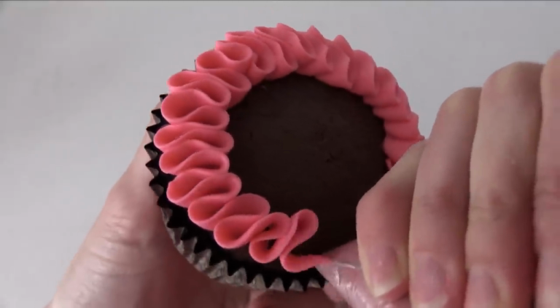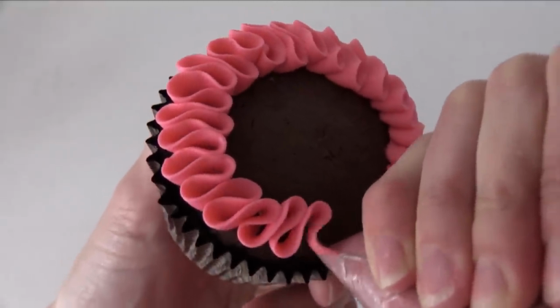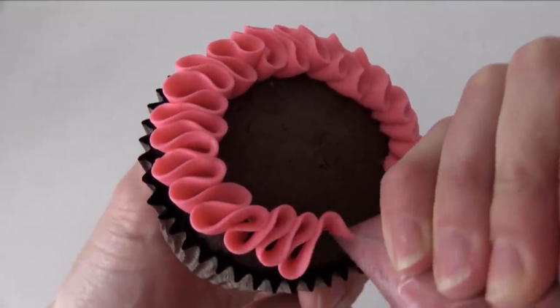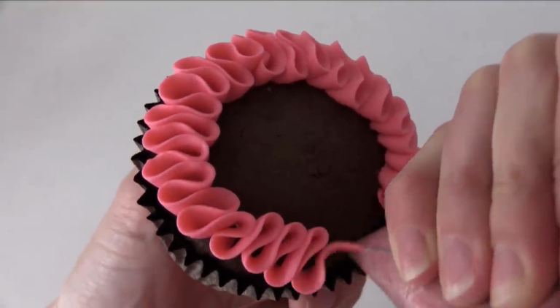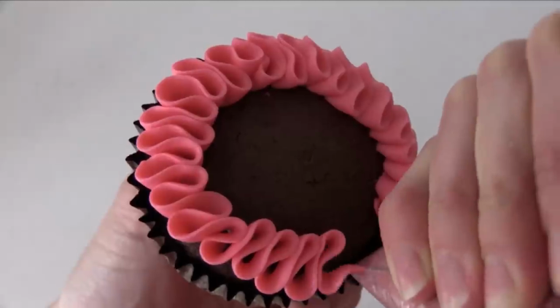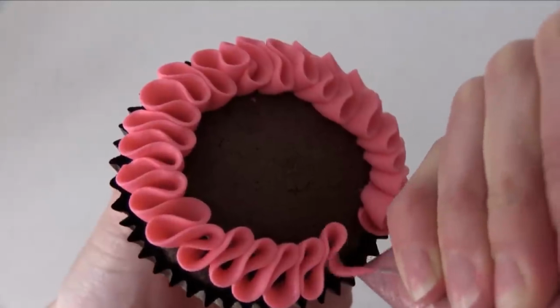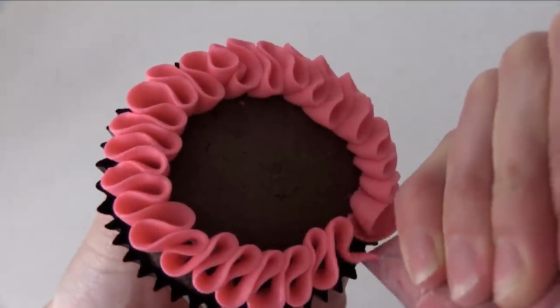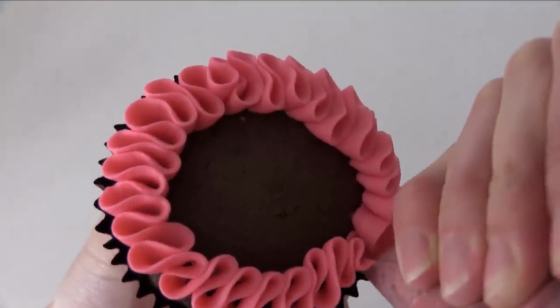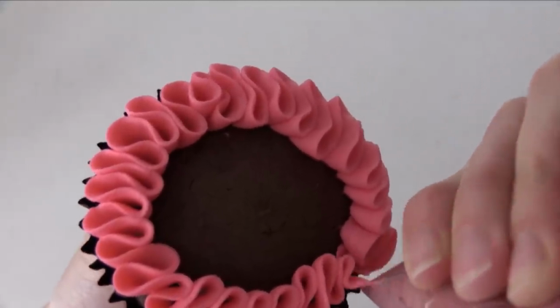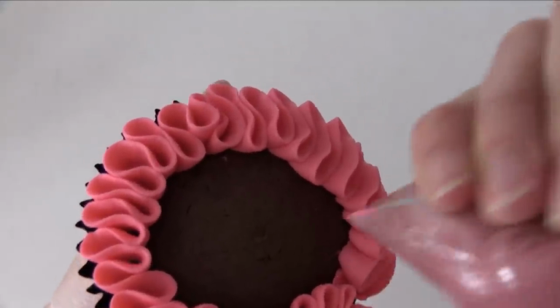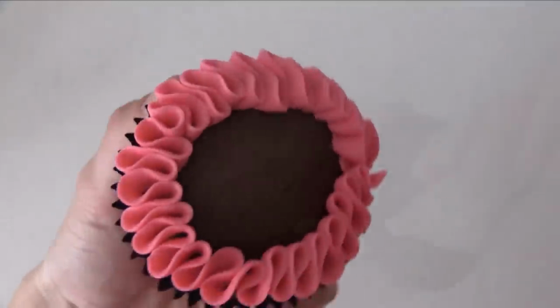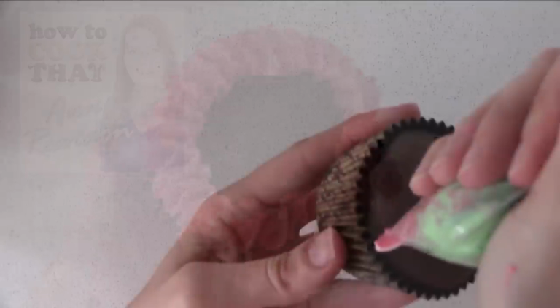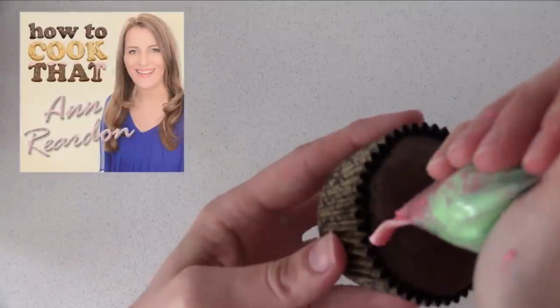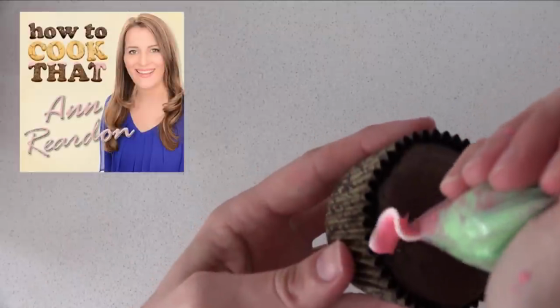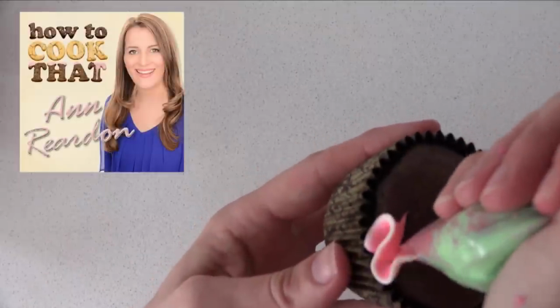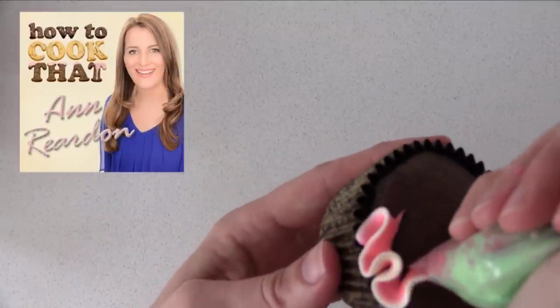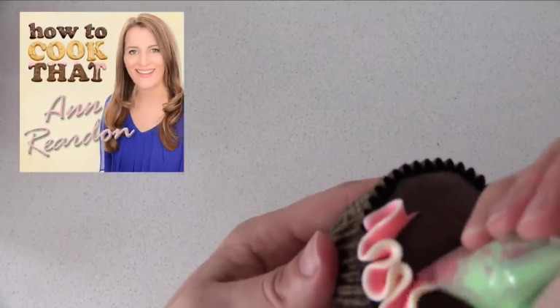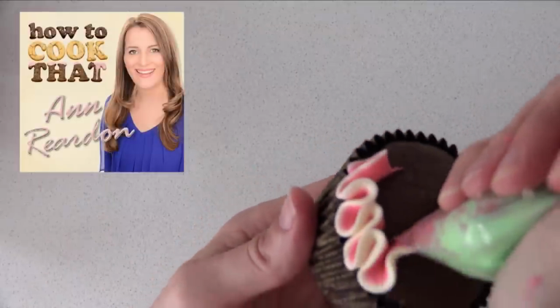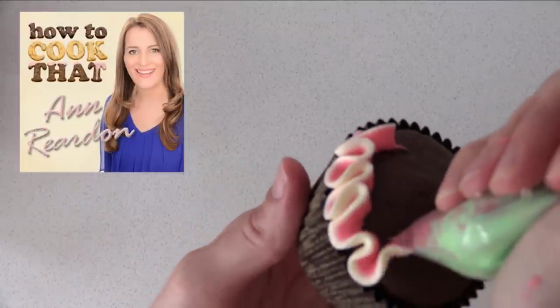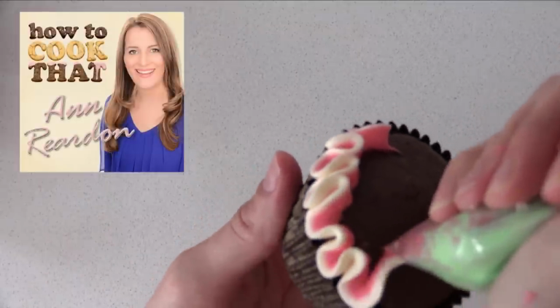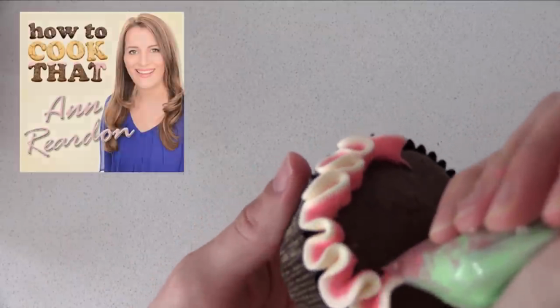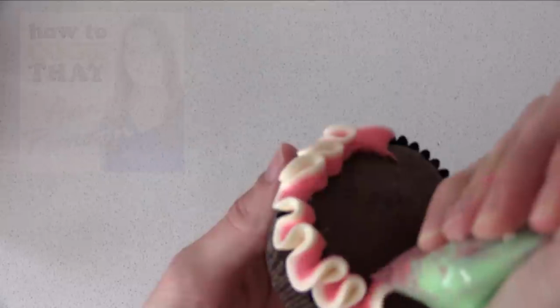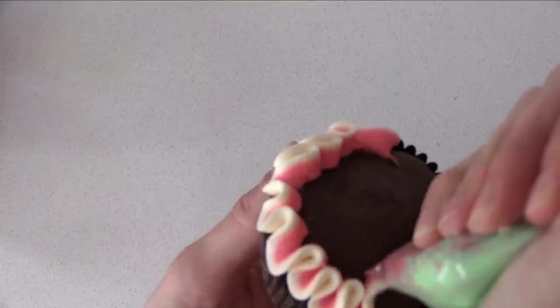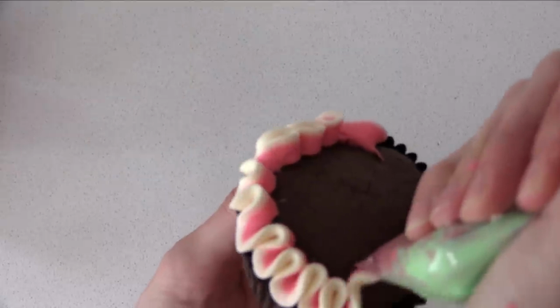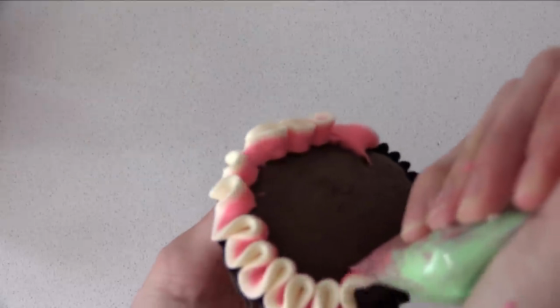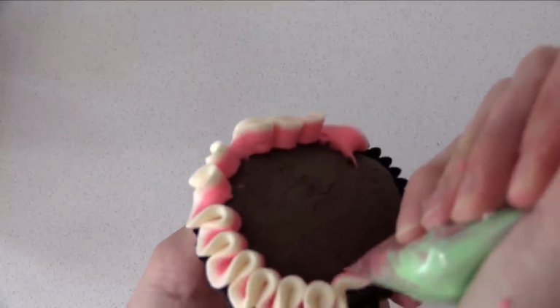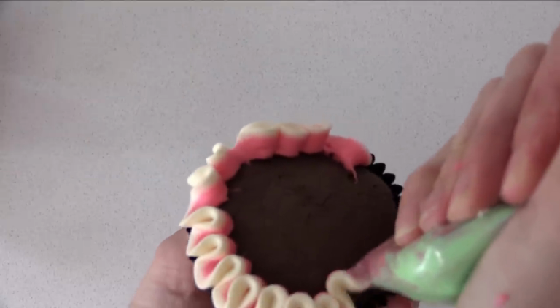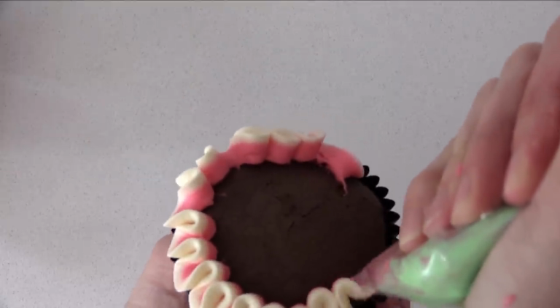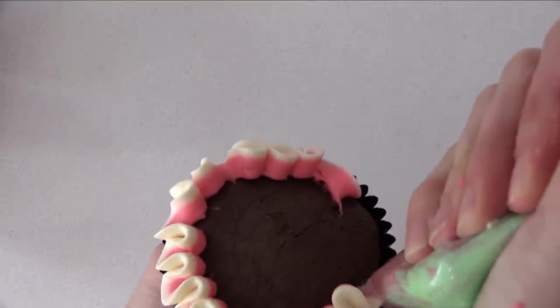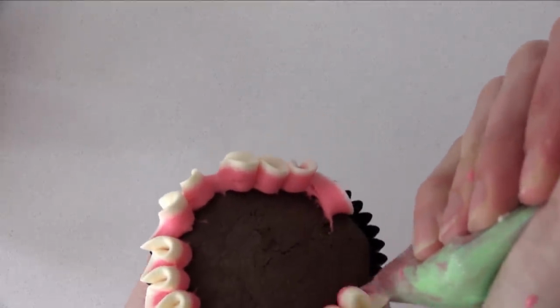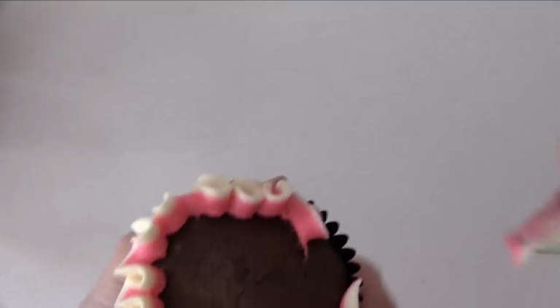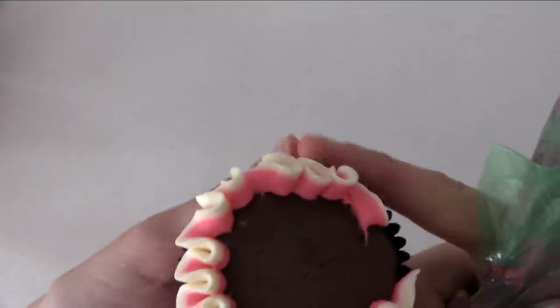Make sure your frosting is stiff enough to hold its shape — I'll link you to the frosting recipe I'm using on the howtocookthat.net website, linked in the description below. If you use two colours in your frosting bag then you can get a pretty effect with your ribbons.